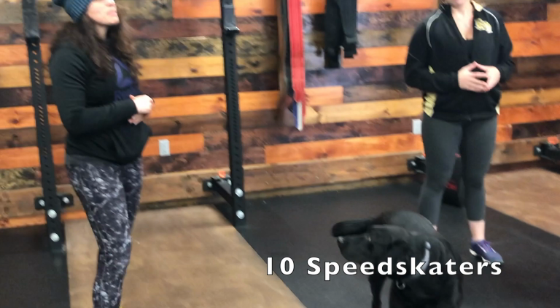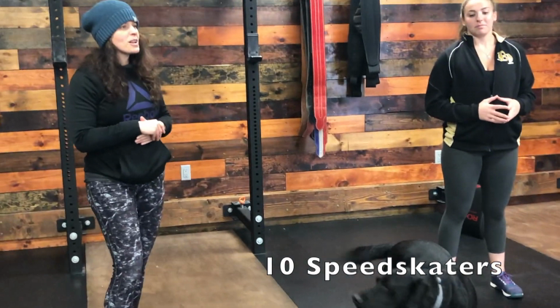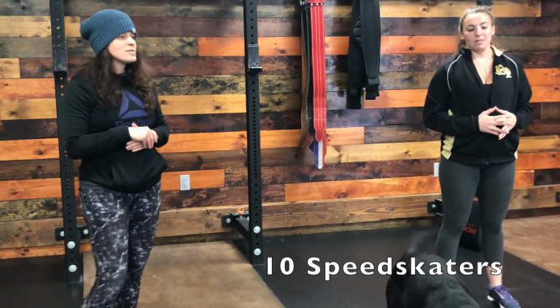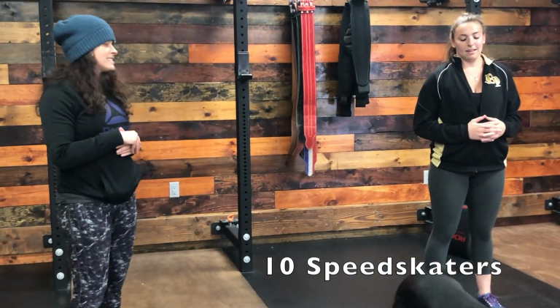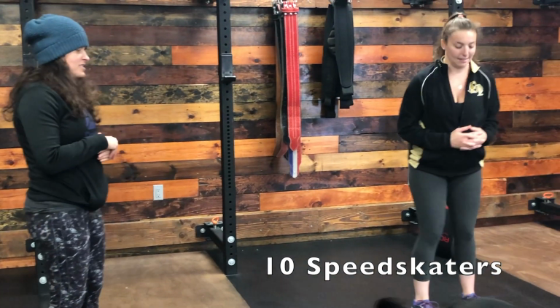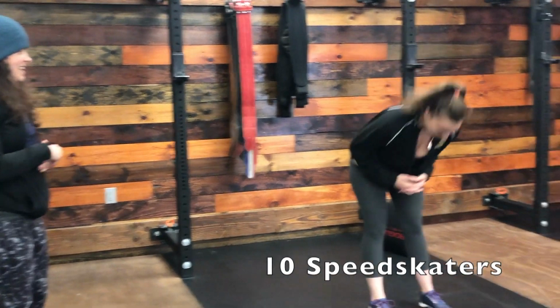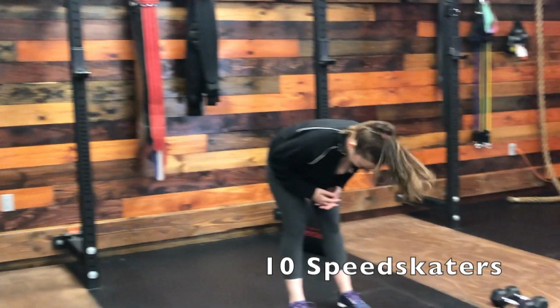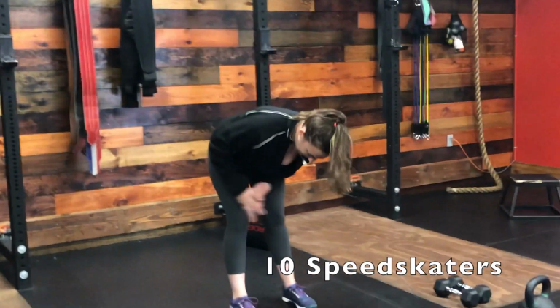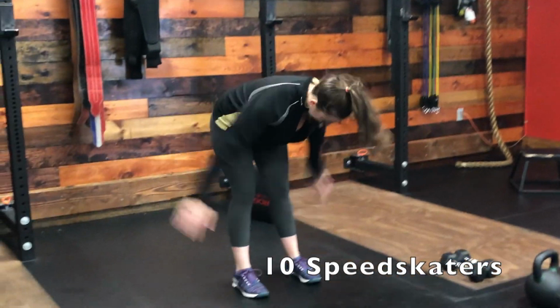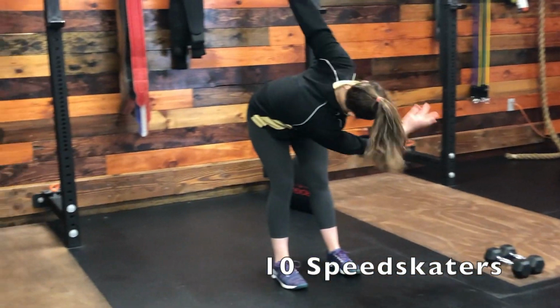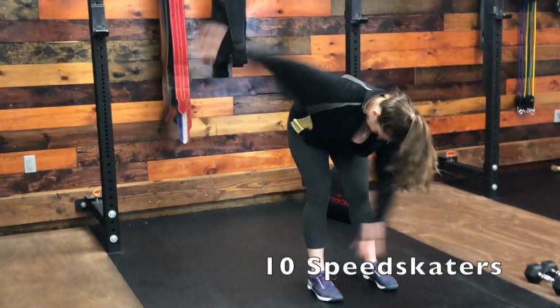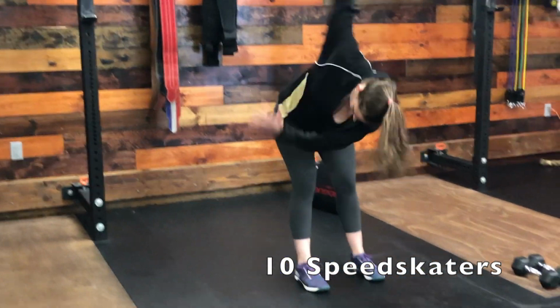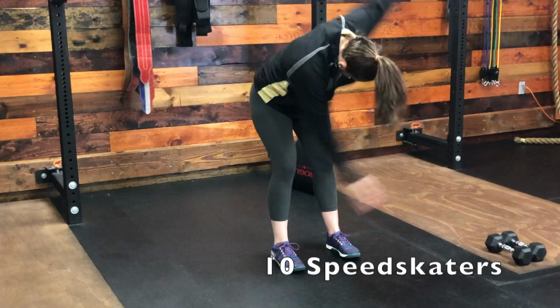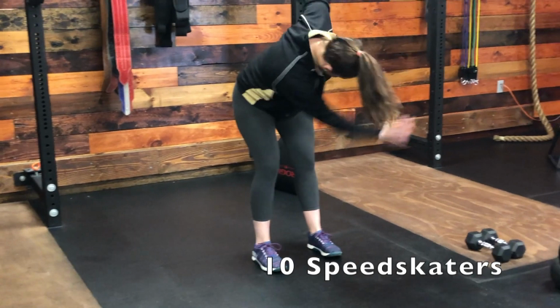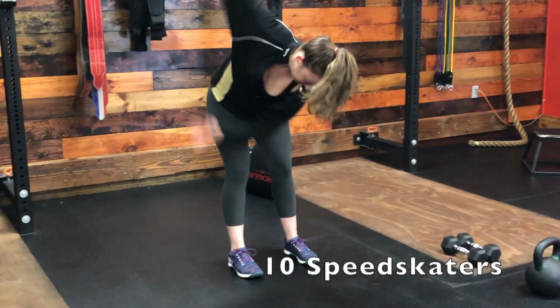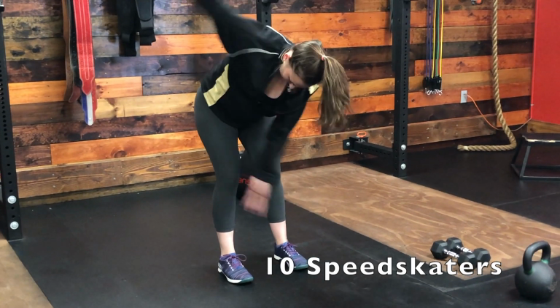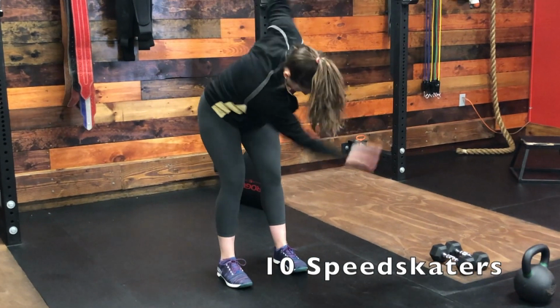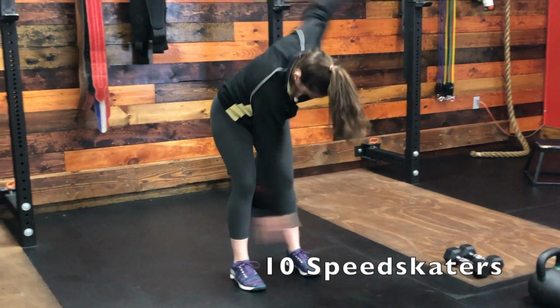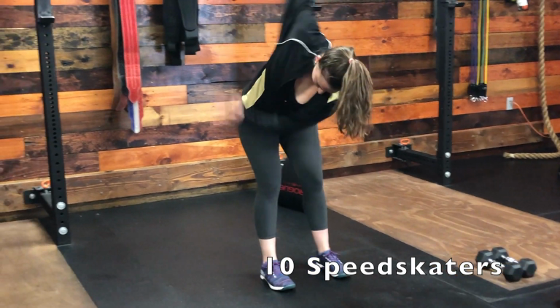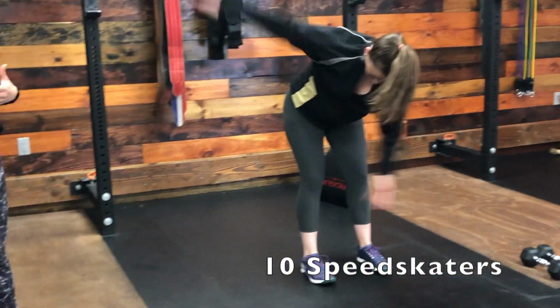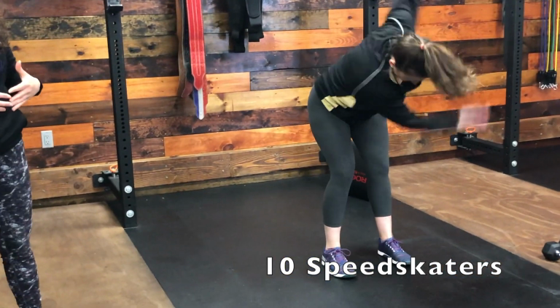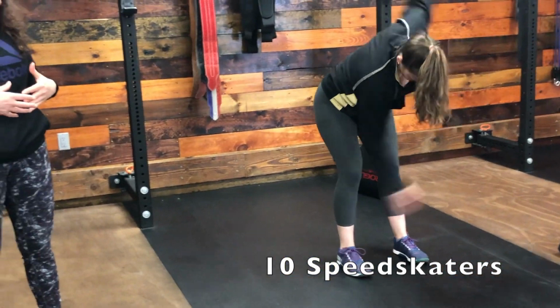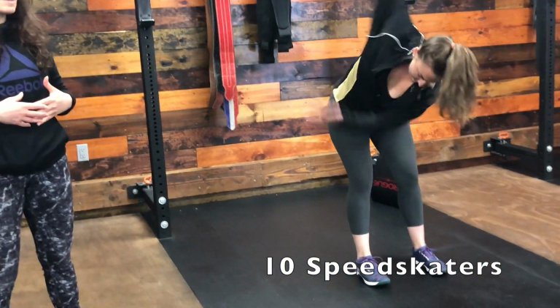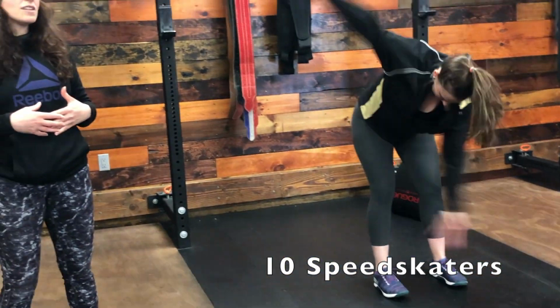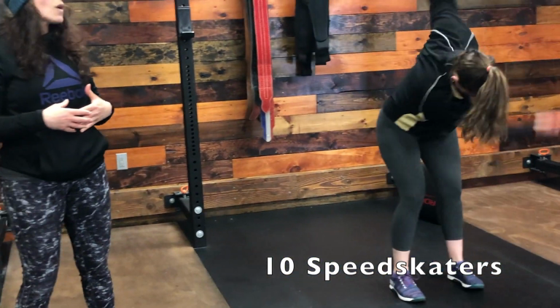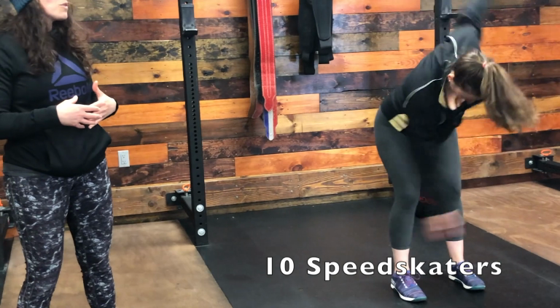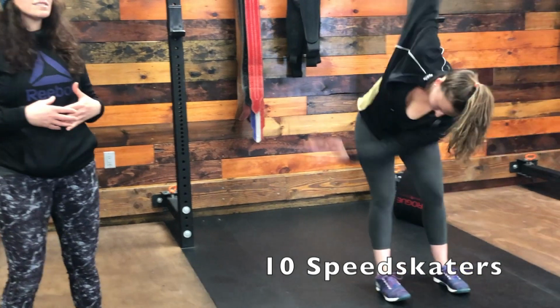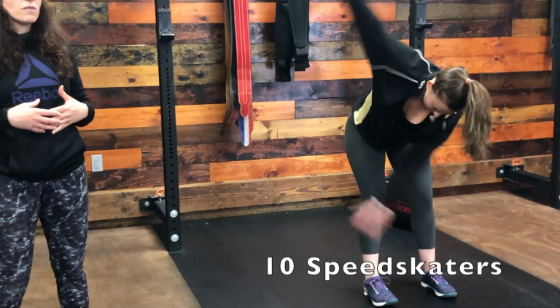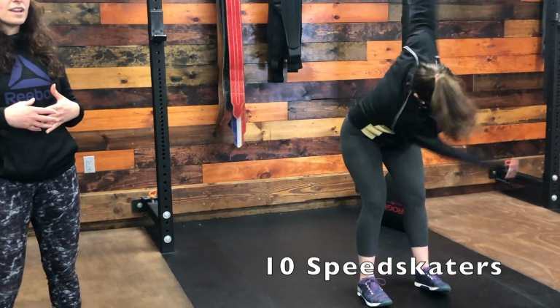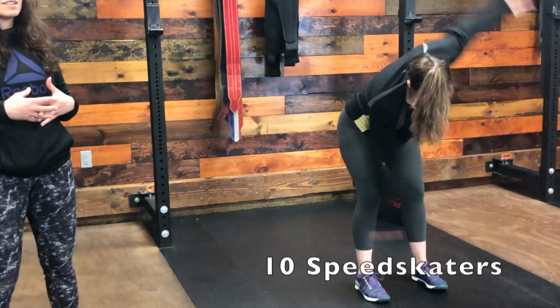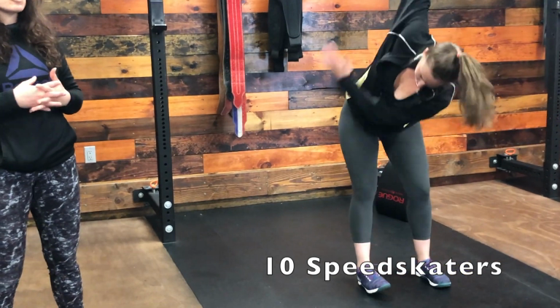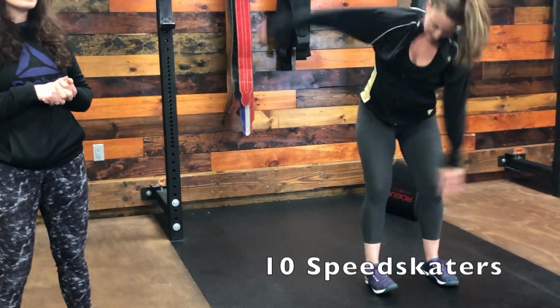From here we're going to go into speed skaters. You're going to hinge at the hips, hands down toward the ground, keeping your core nice and active as you swing your arms from side to side. You can follow with your eyes as well — follow your hands to get a little extra twist there.